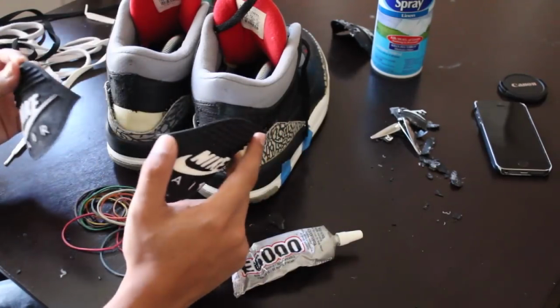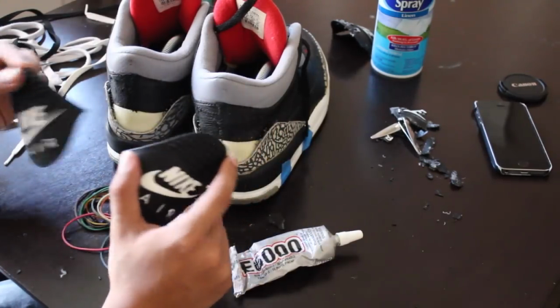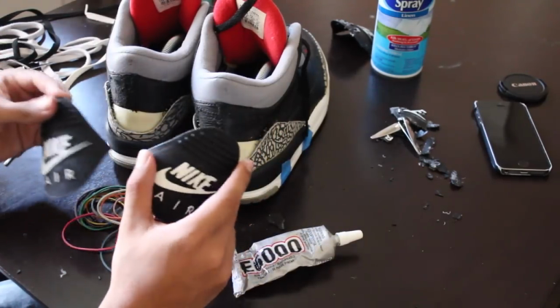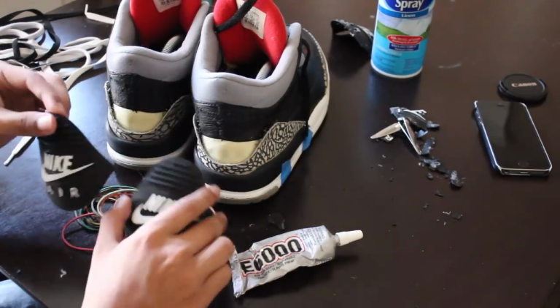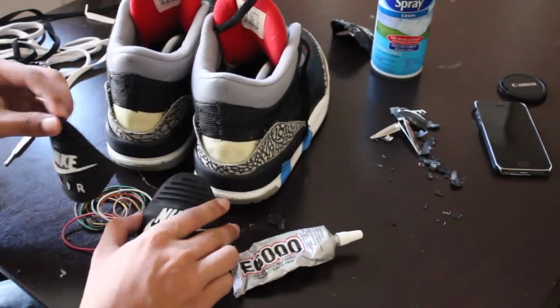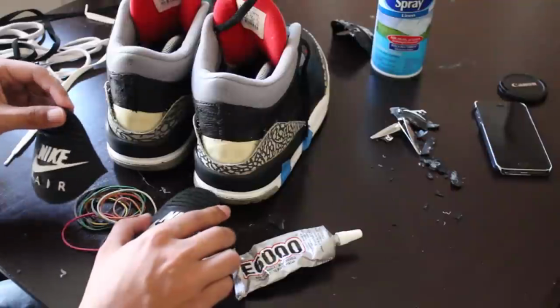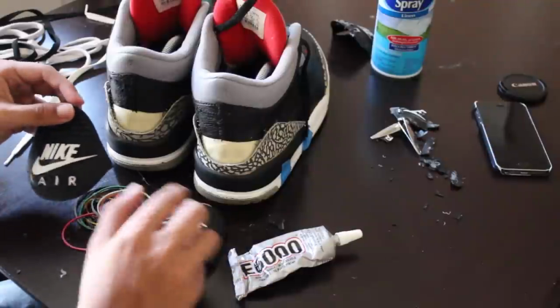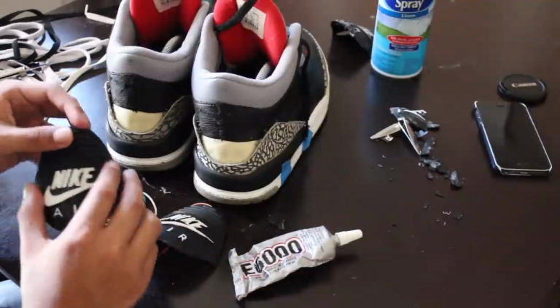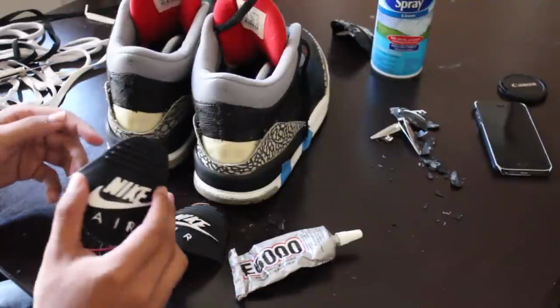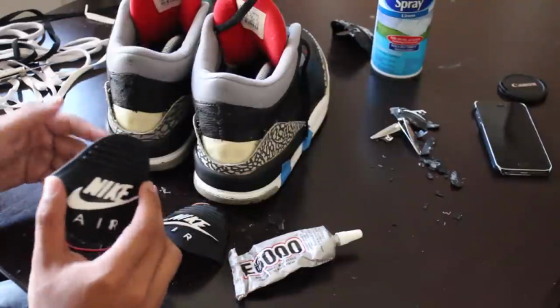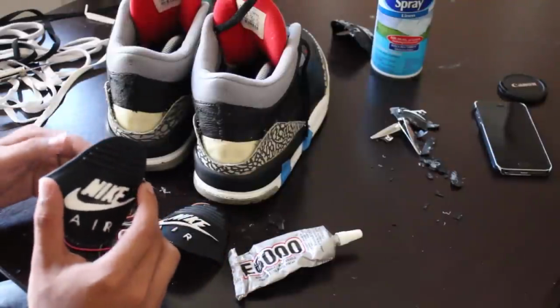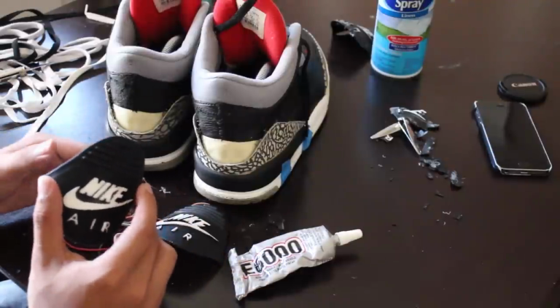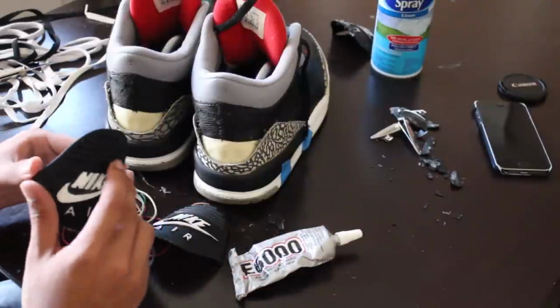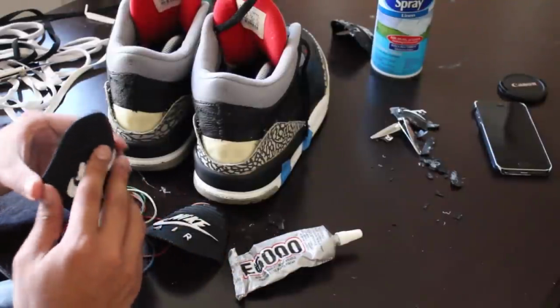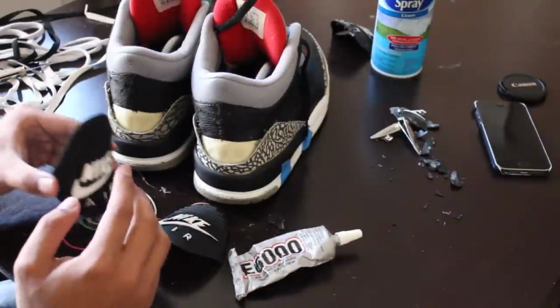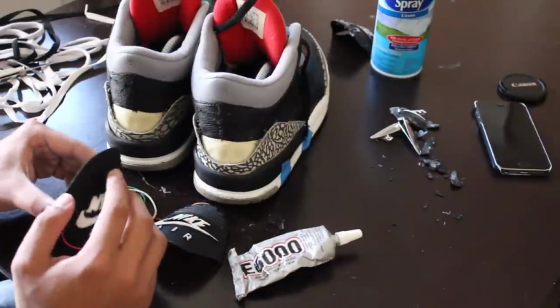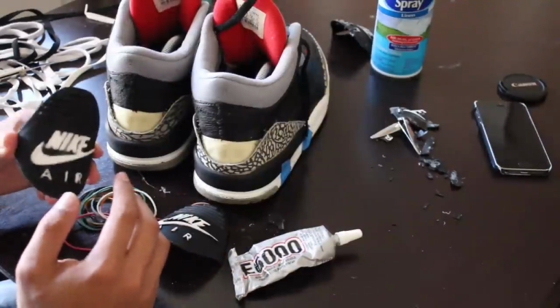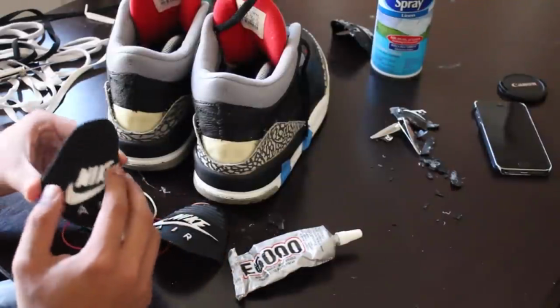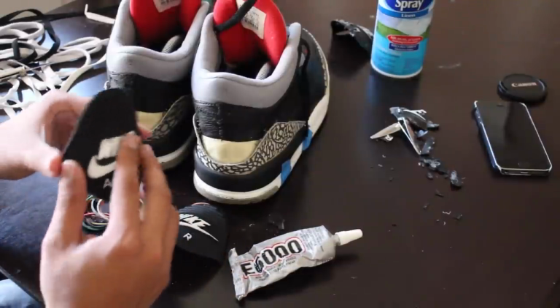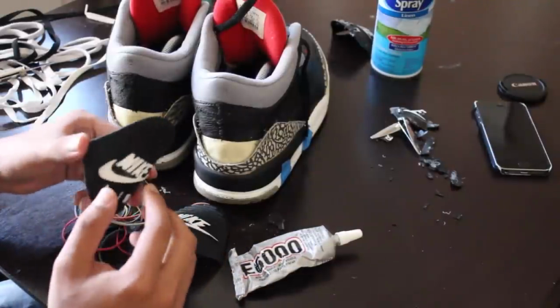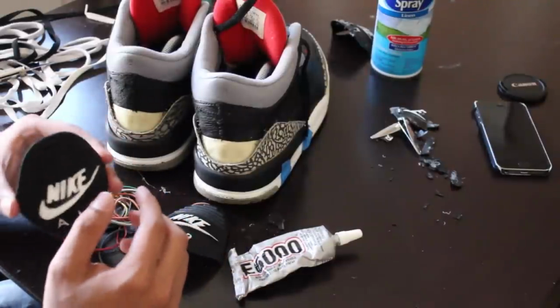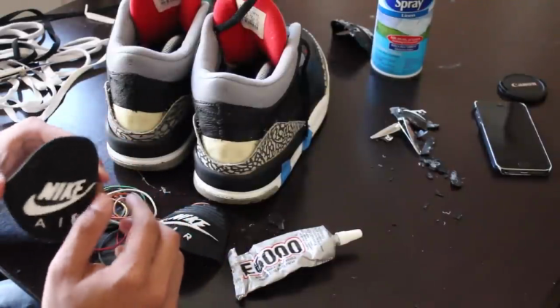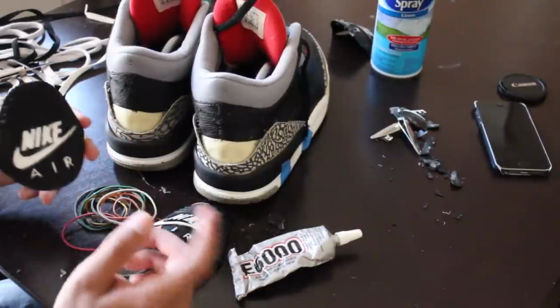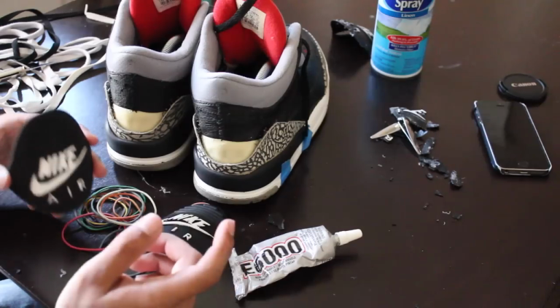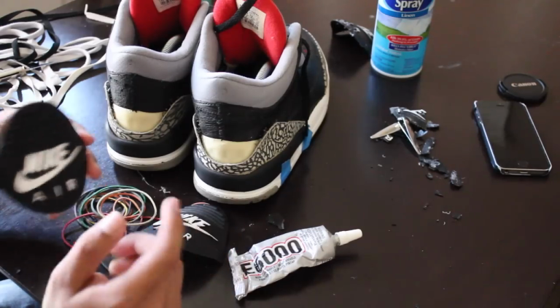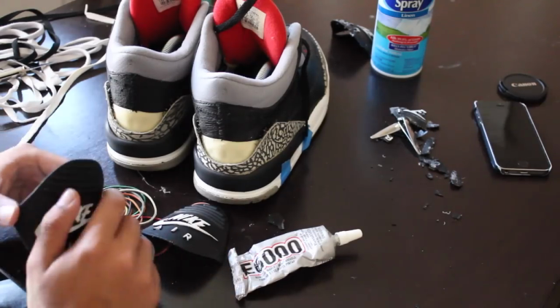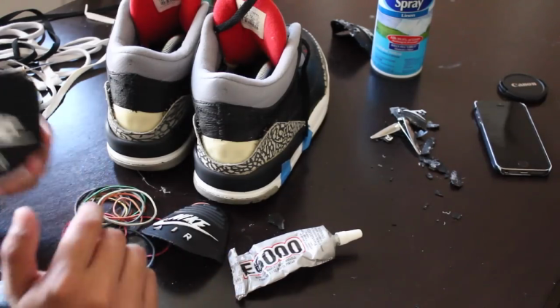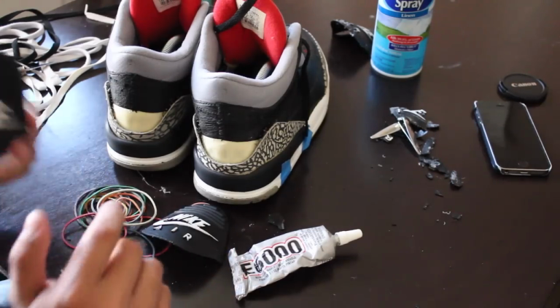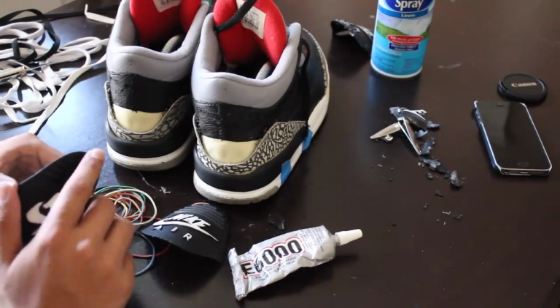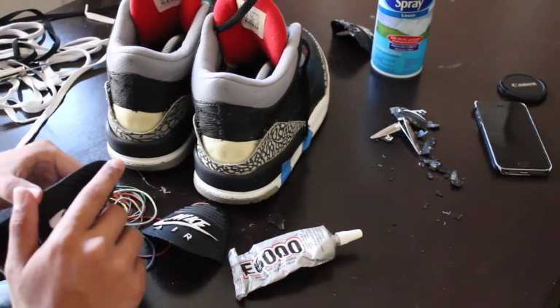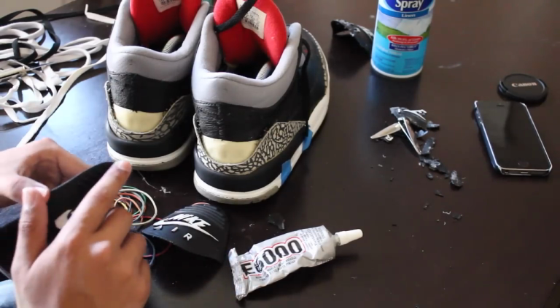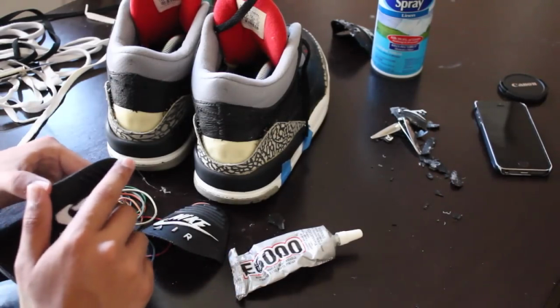This is the most important step, so make sure you go very slow and make it precise — you don't want the tab to be crooked or anything. Let's get much closer and get a better glance at the shoe.